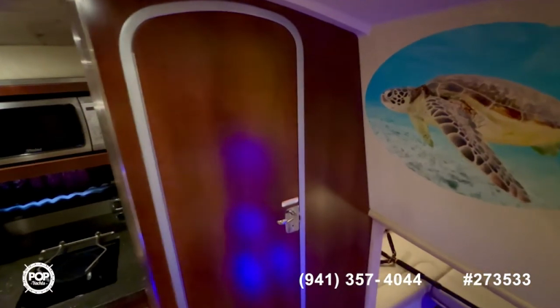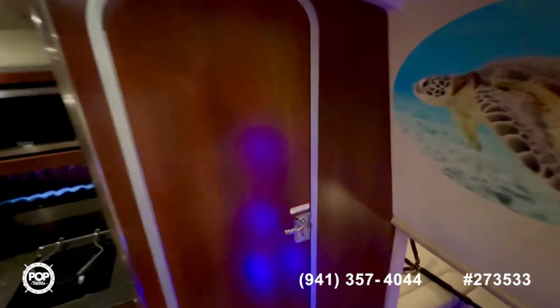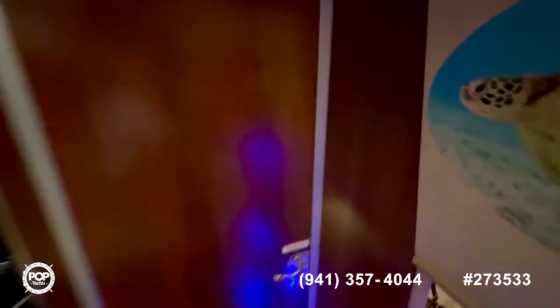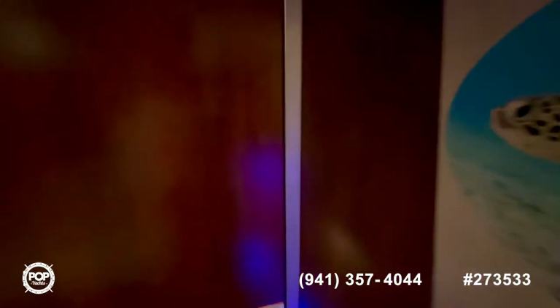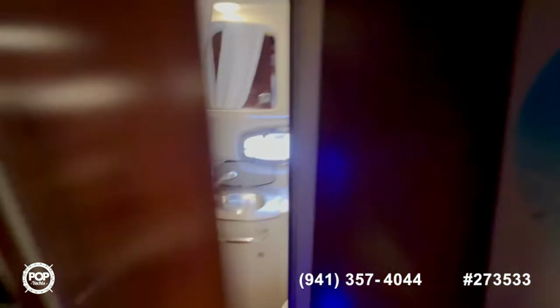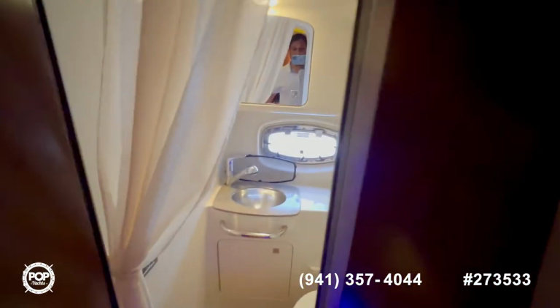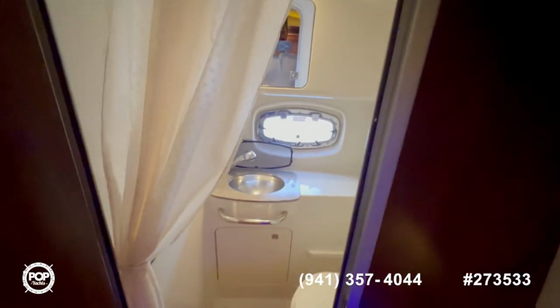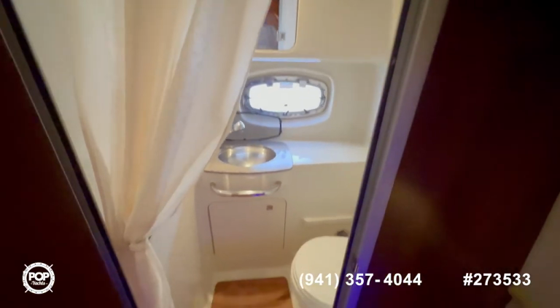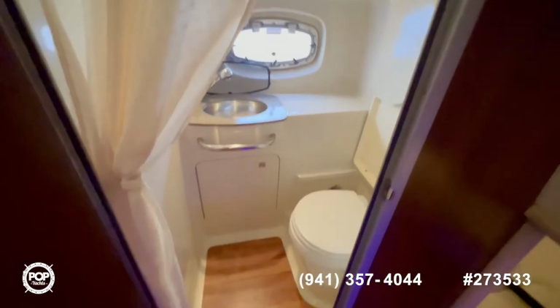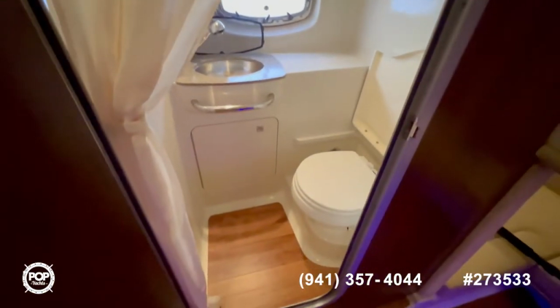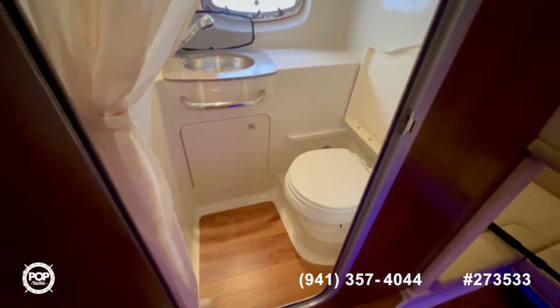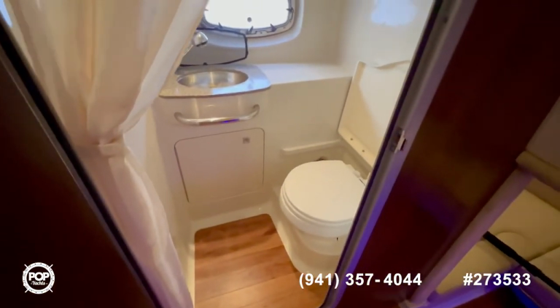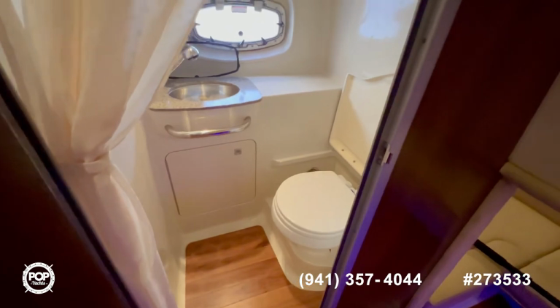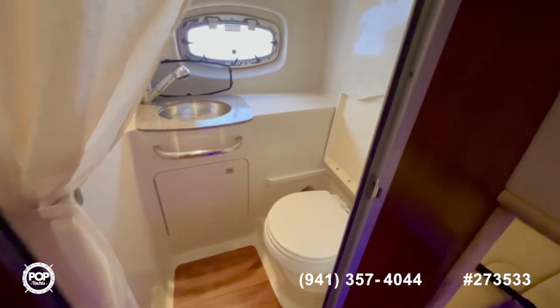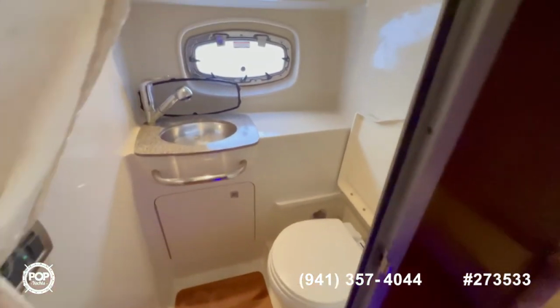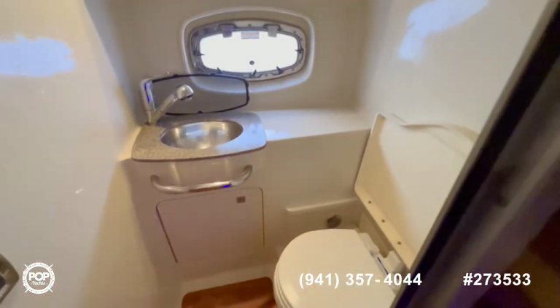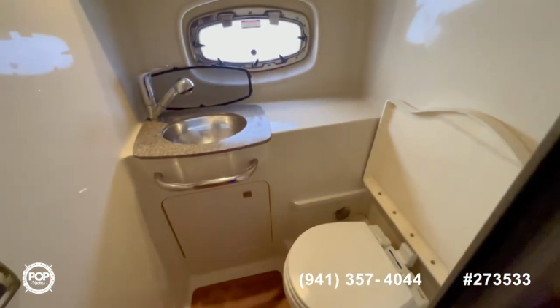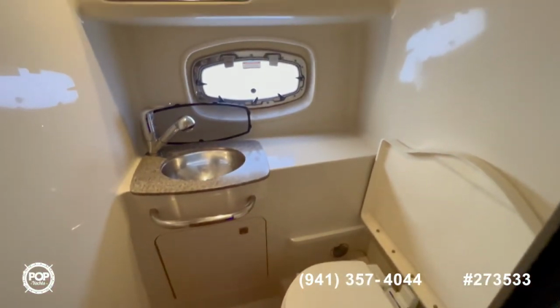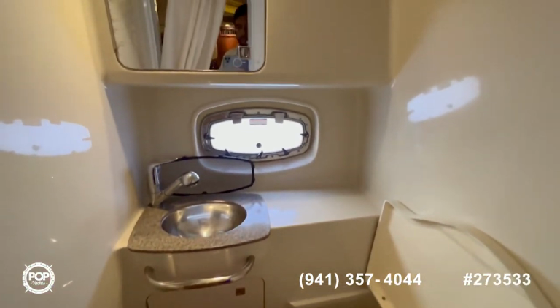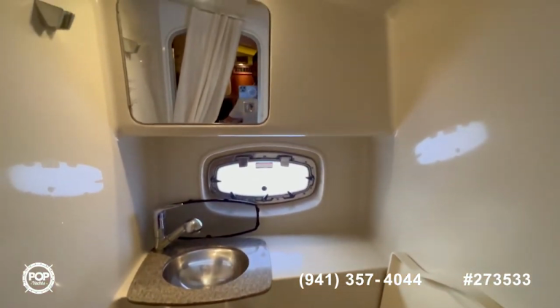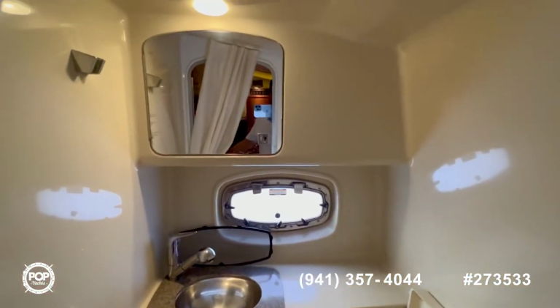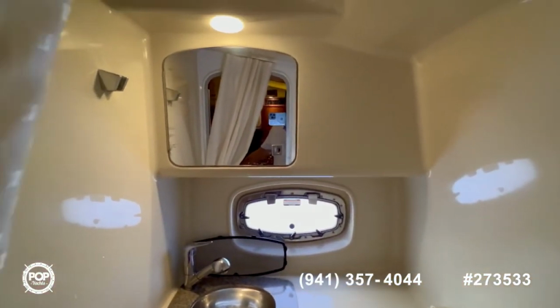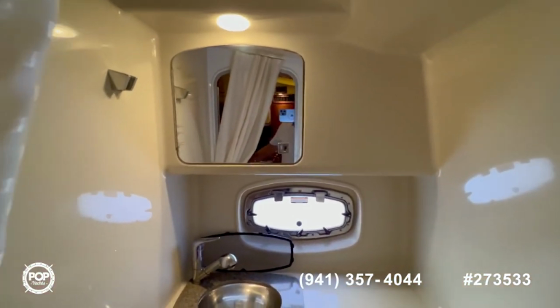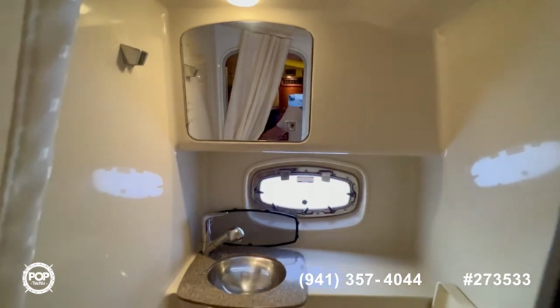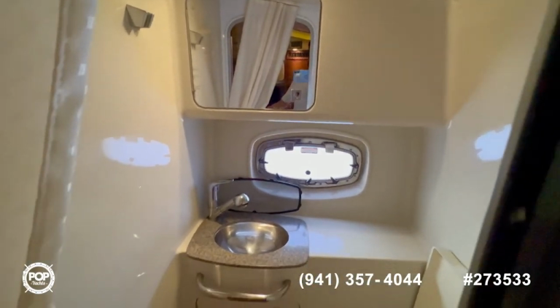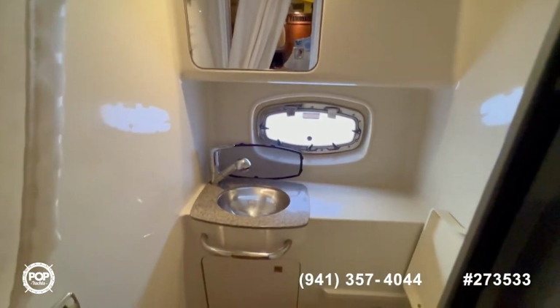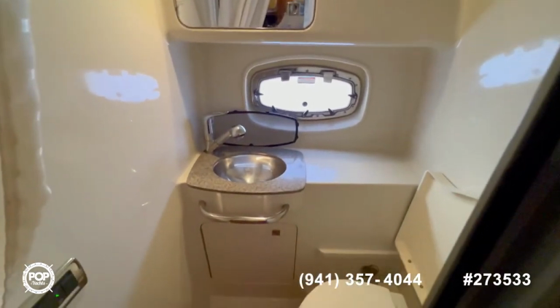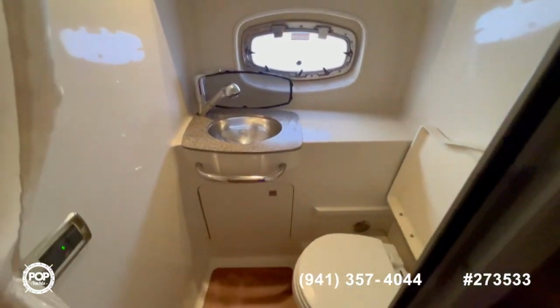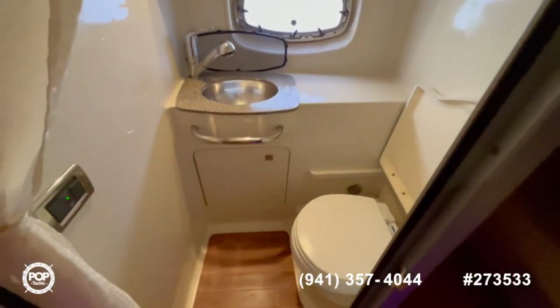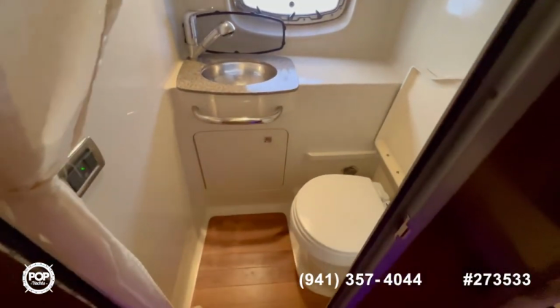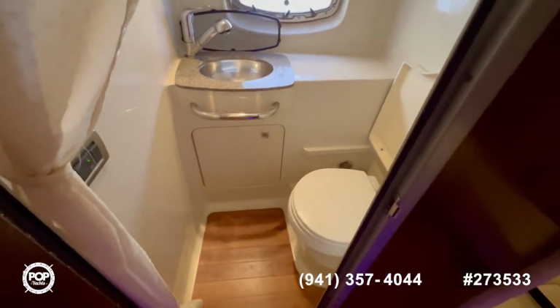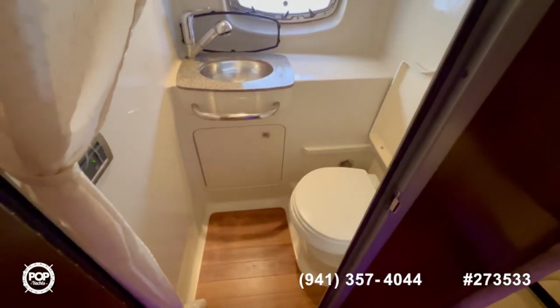Last, we come into the bathroom. As you can see, it's a full wet head with a toilet, mirror, and shower holder. There's plenty of space for a boat this size.